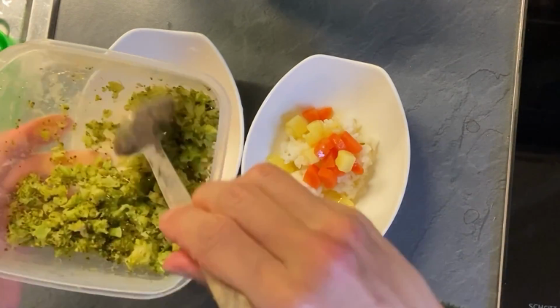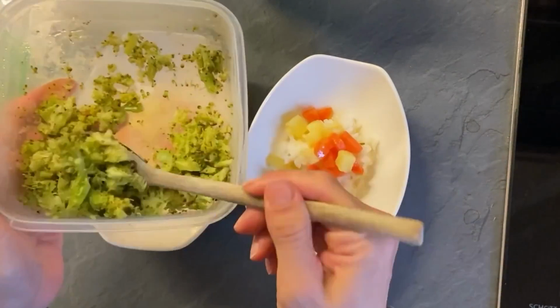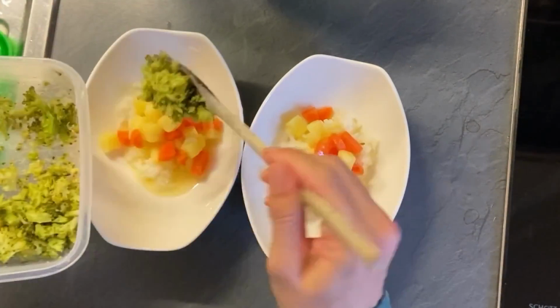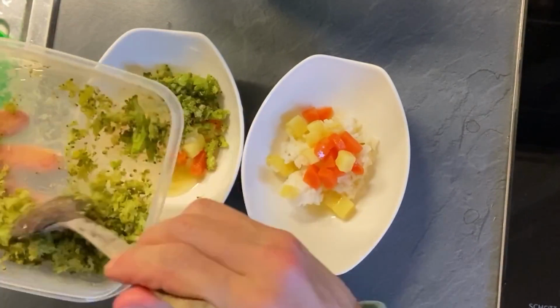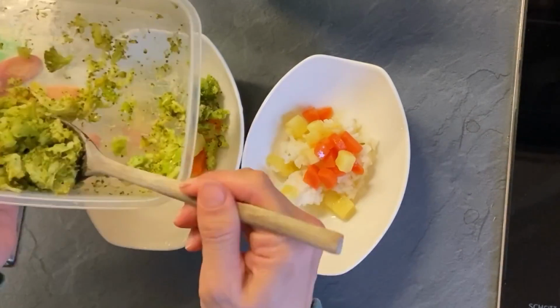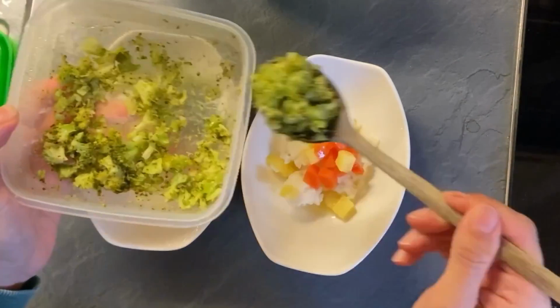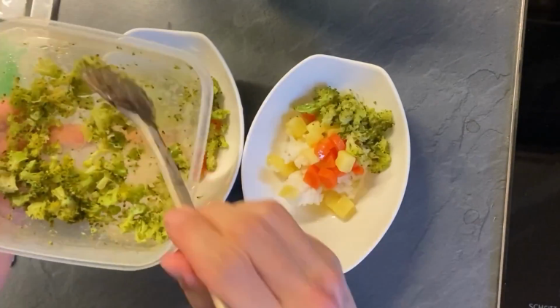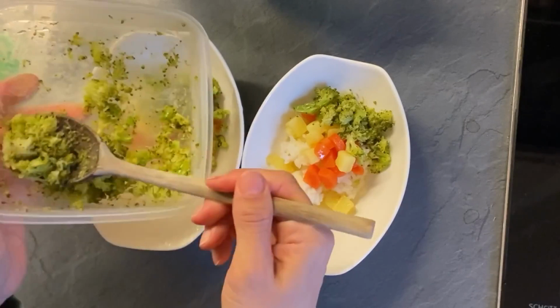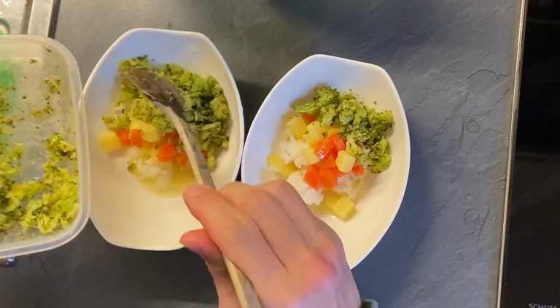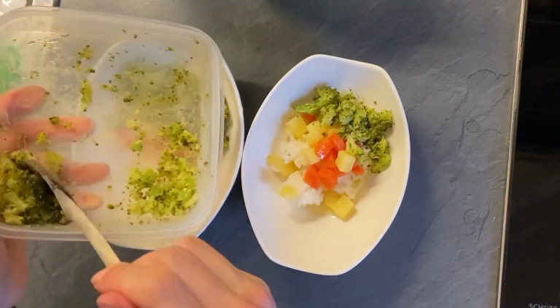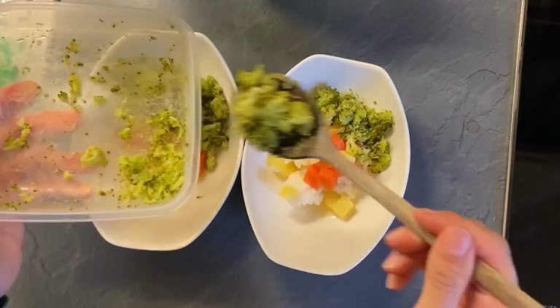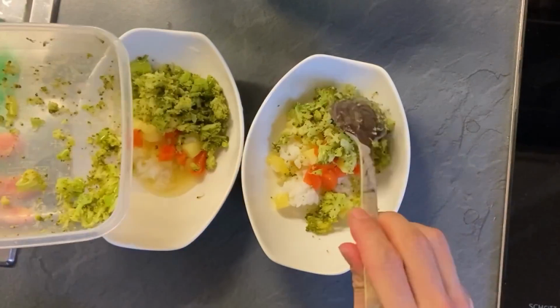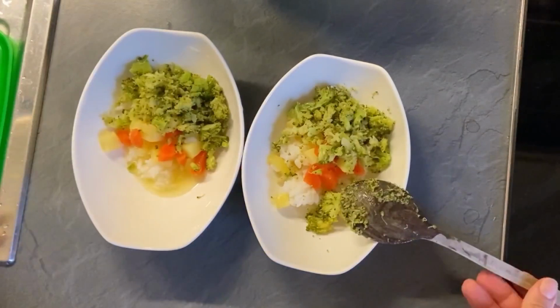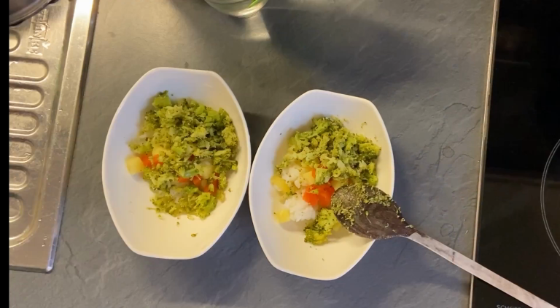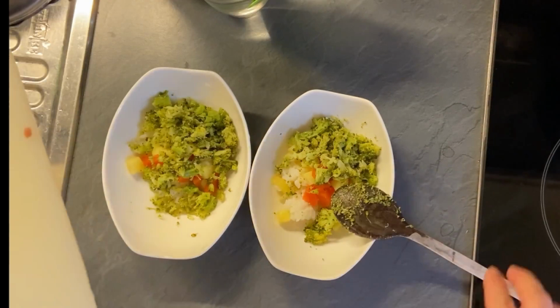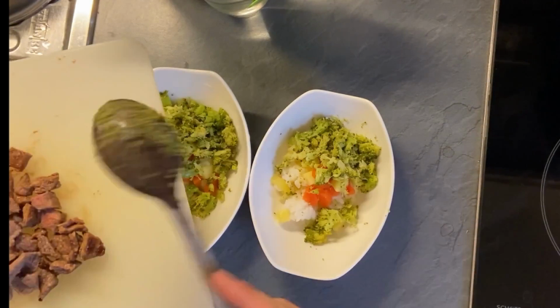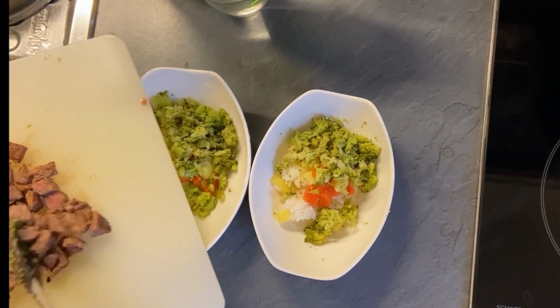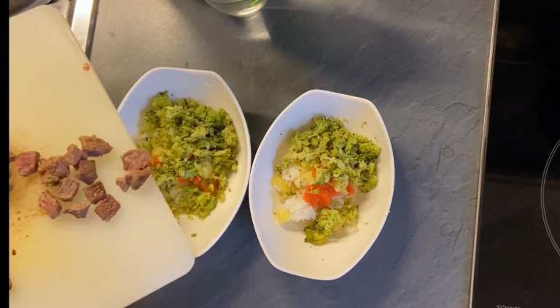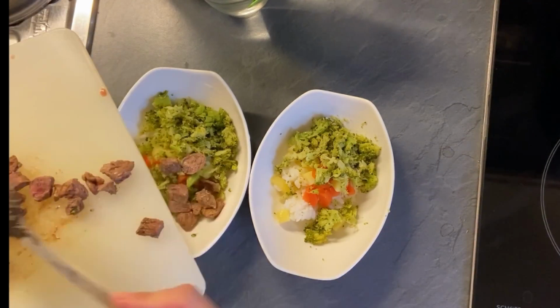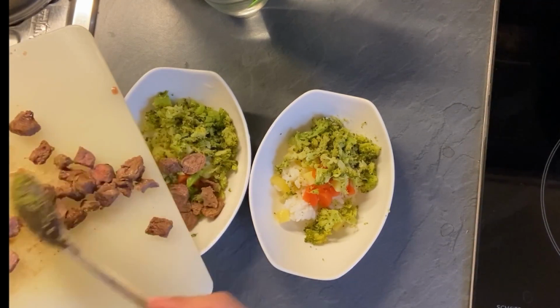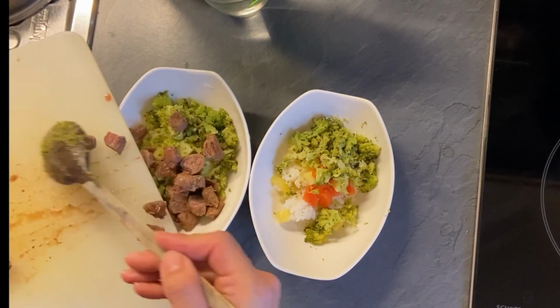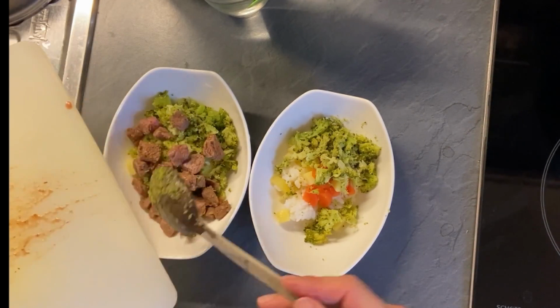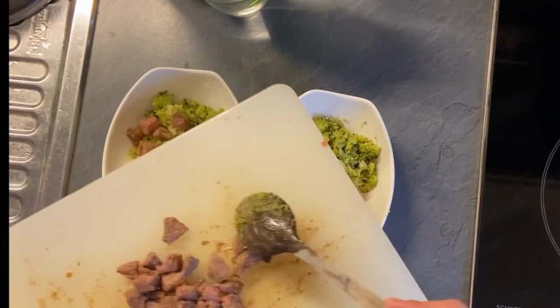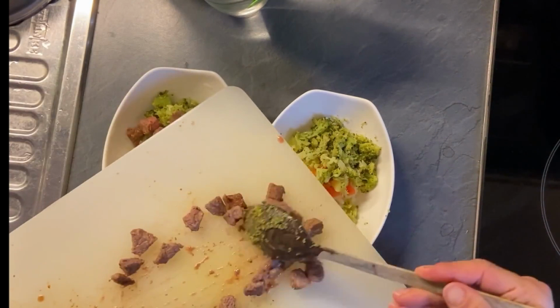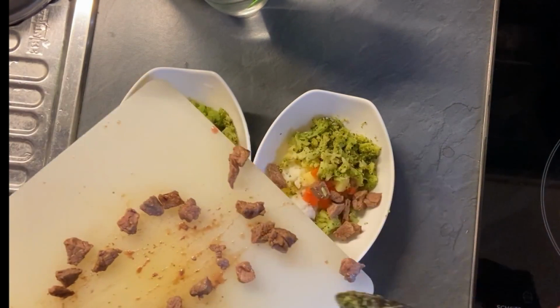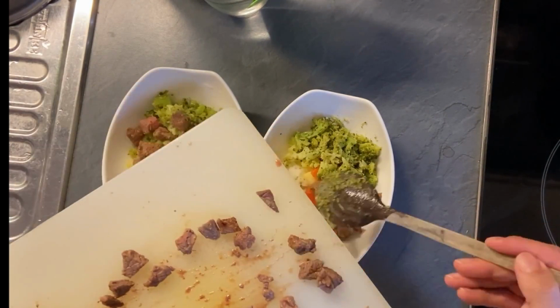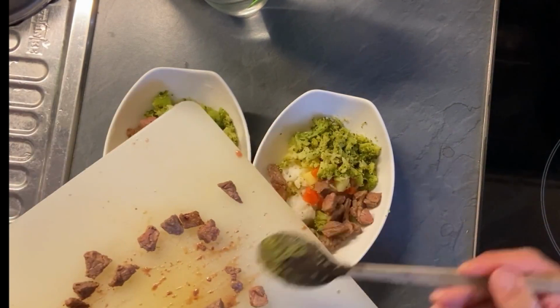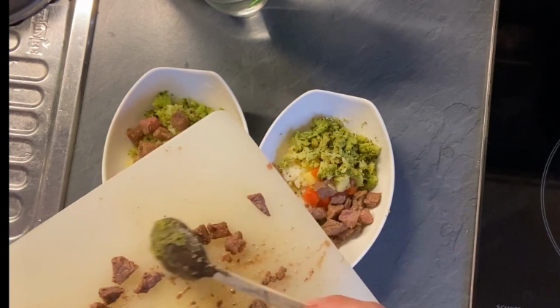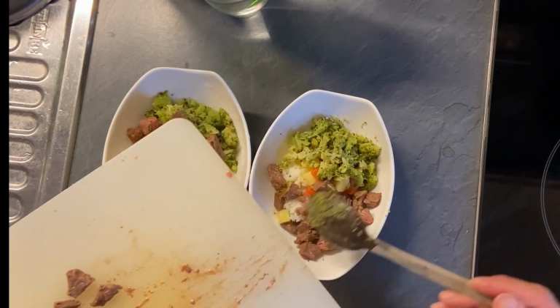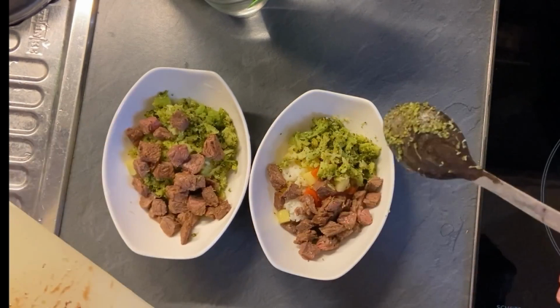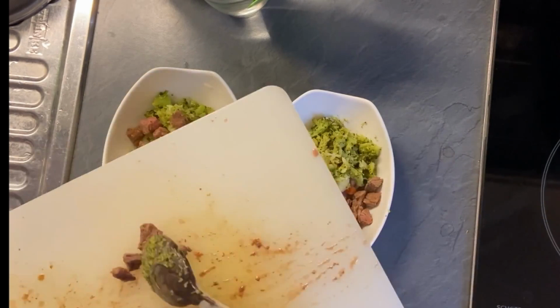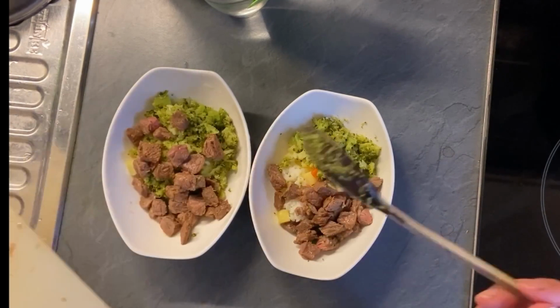I usually don't use the scale to measure the amount. Now I'm starting to feel a little guilty. Do you guys measure food before giving it to your dogs?